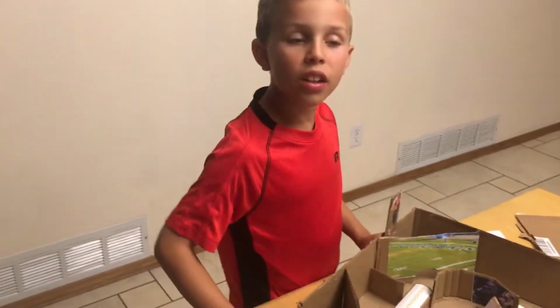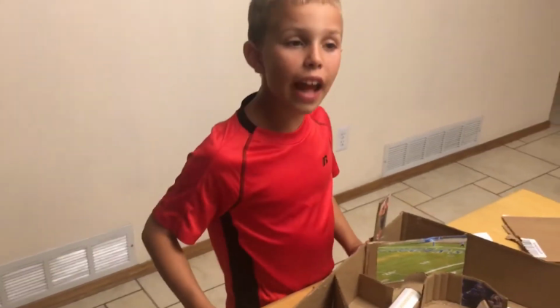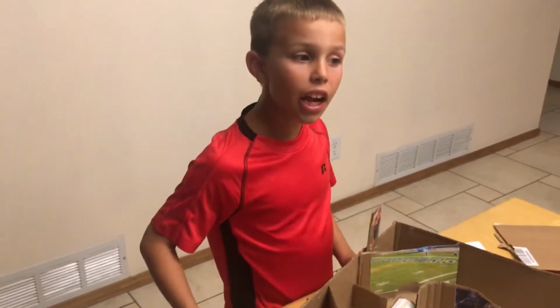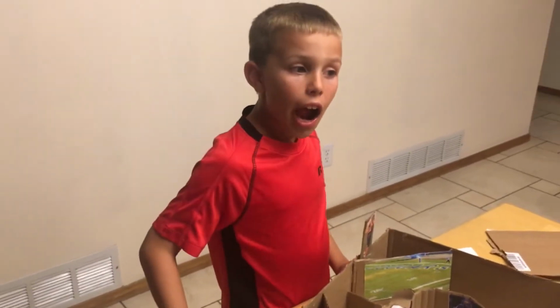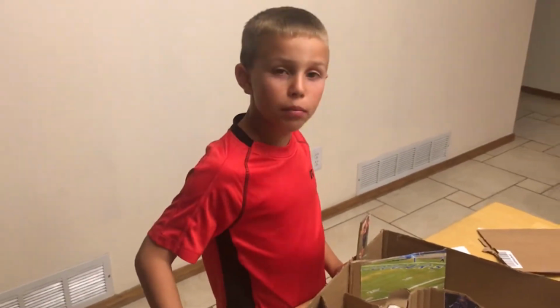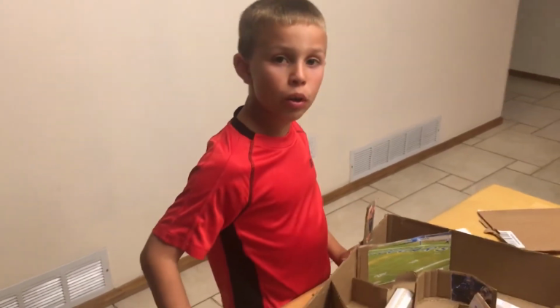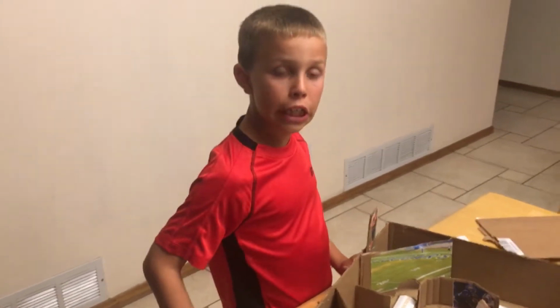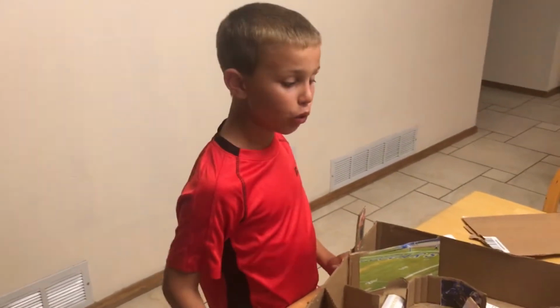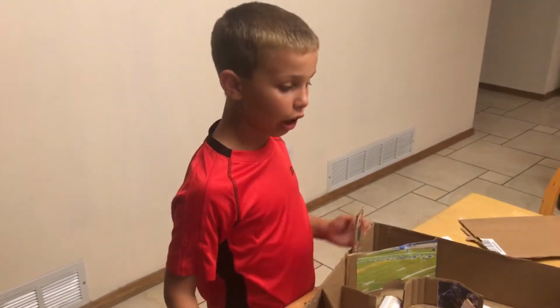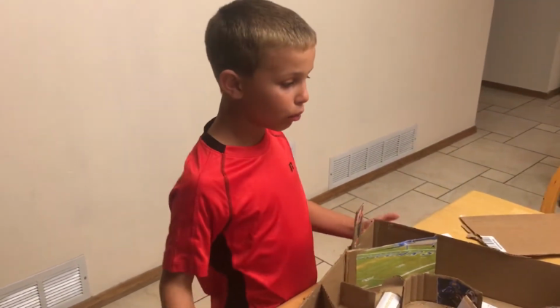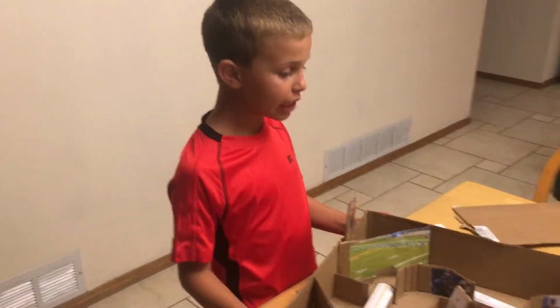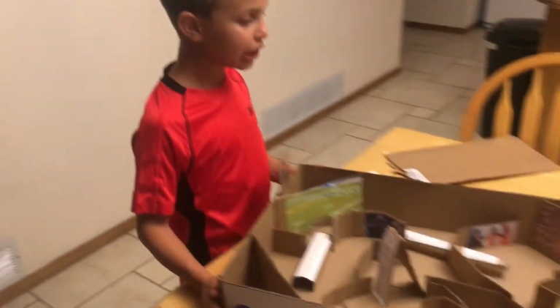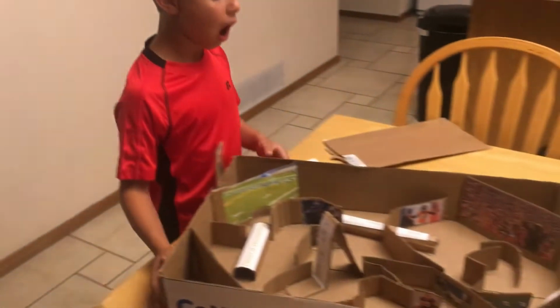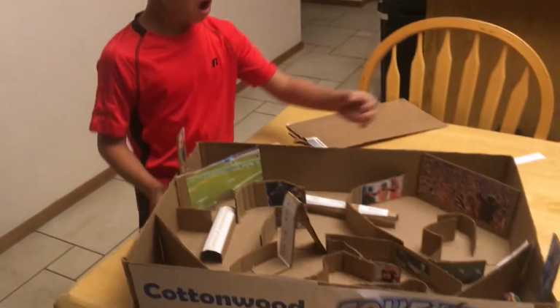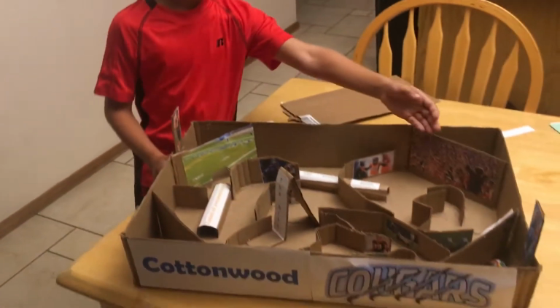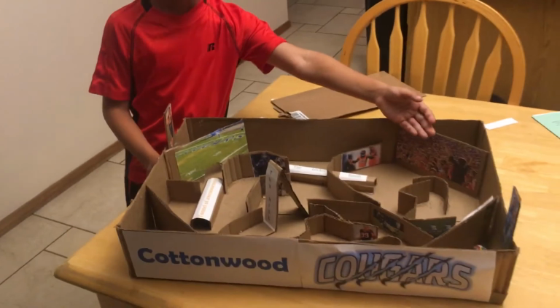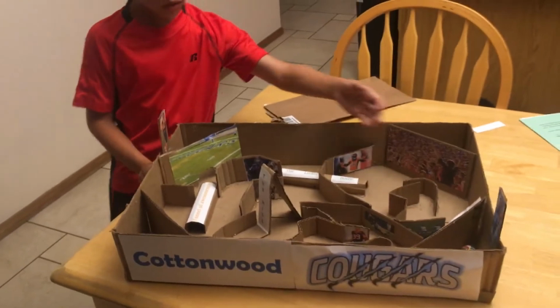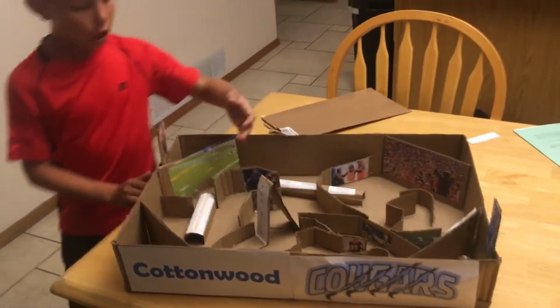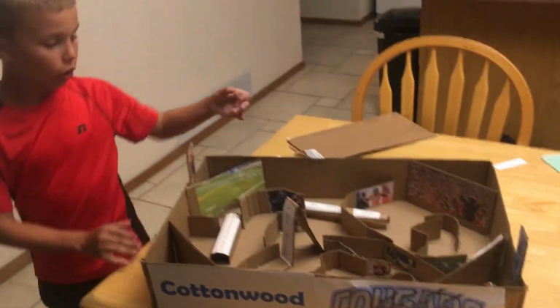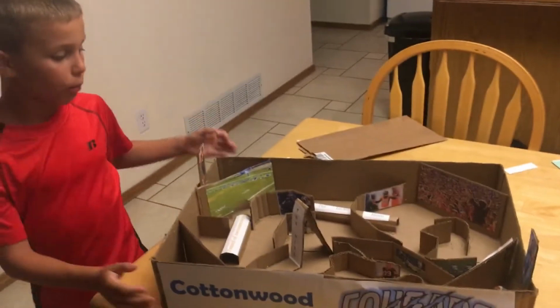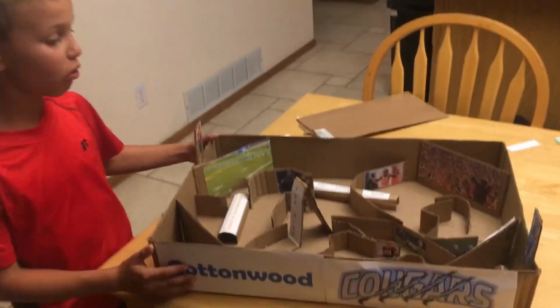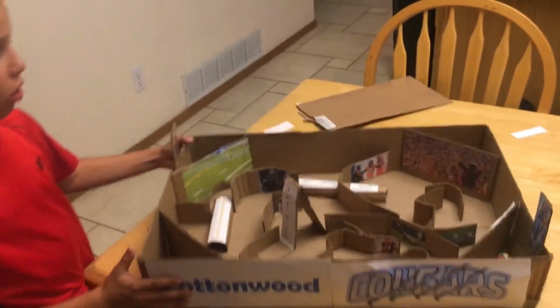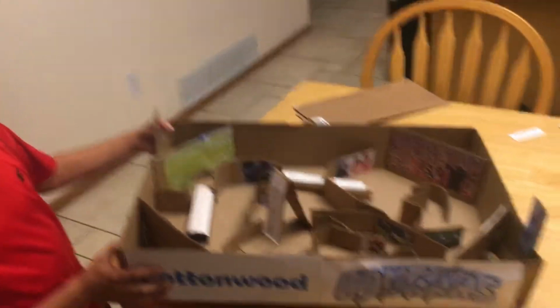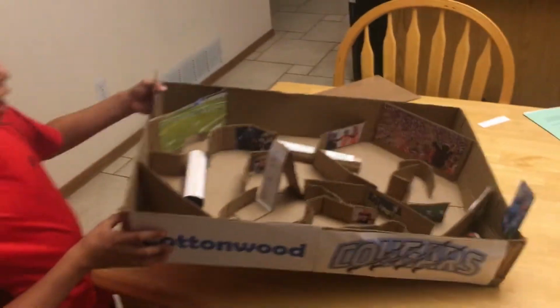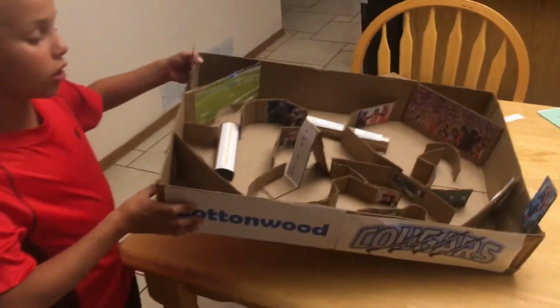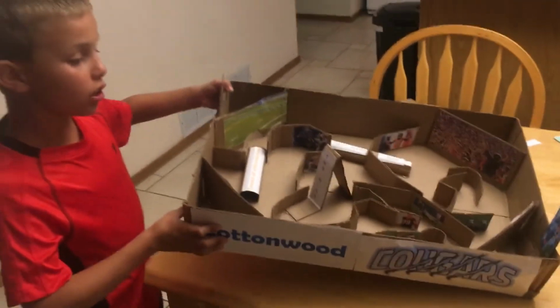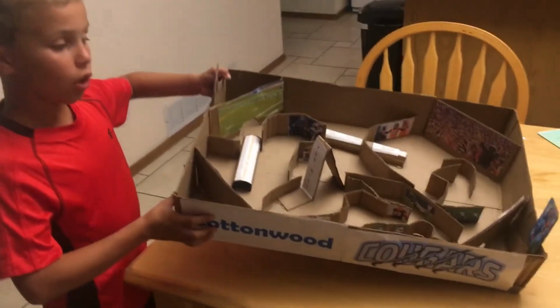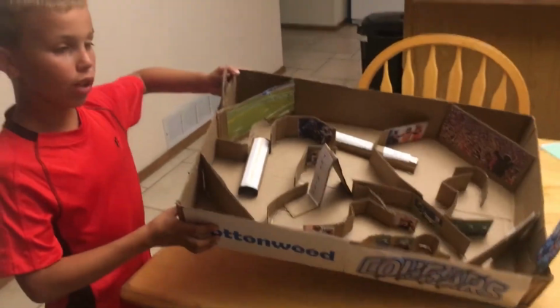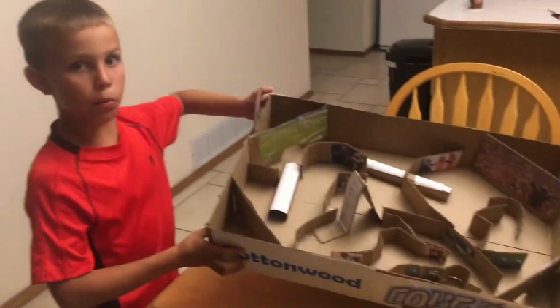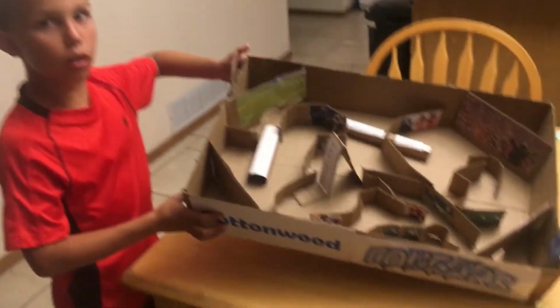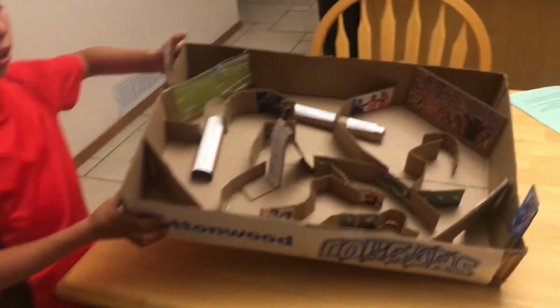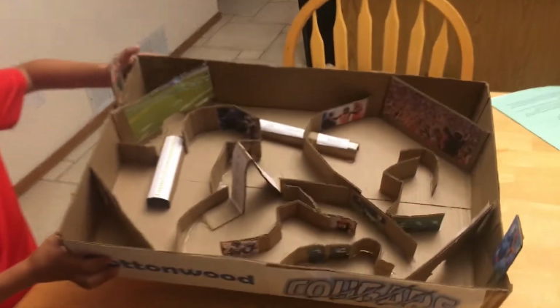Today, I'm going to do the cardboard challenge. As you can see, I already built the cardboard challenge. I'm going to take a big look at it.